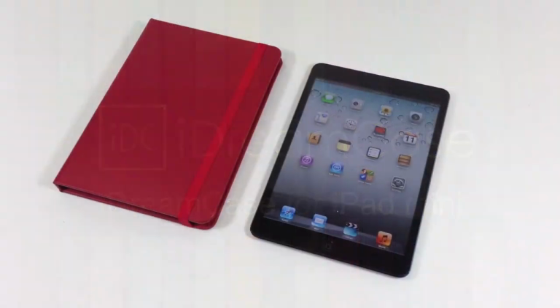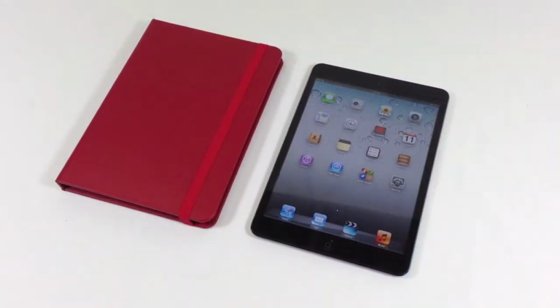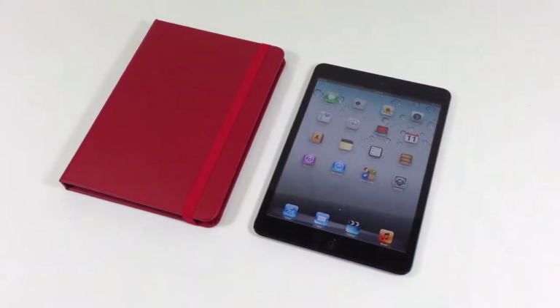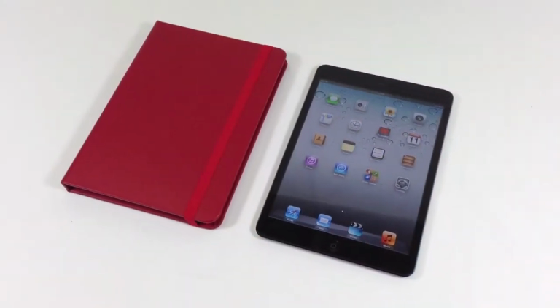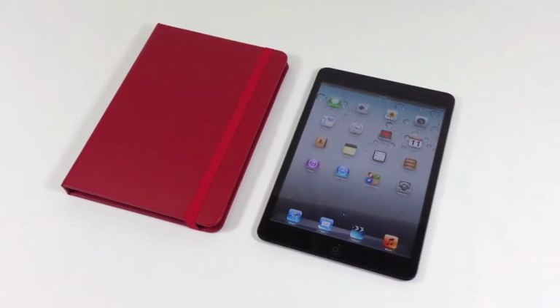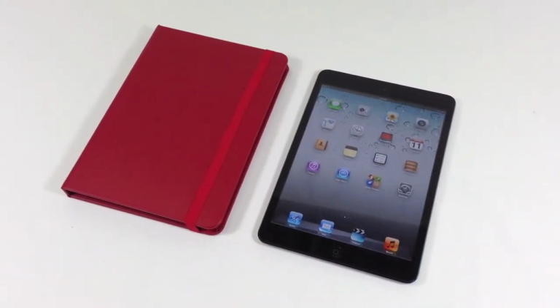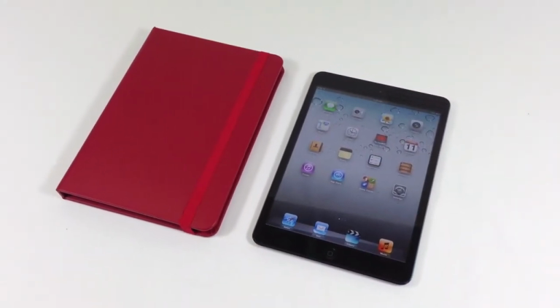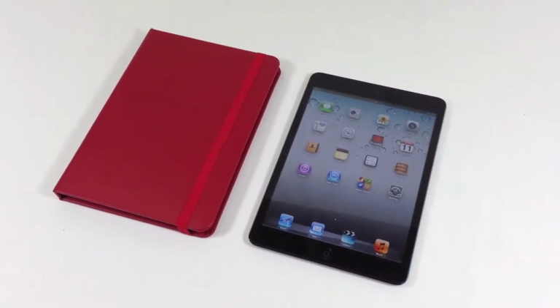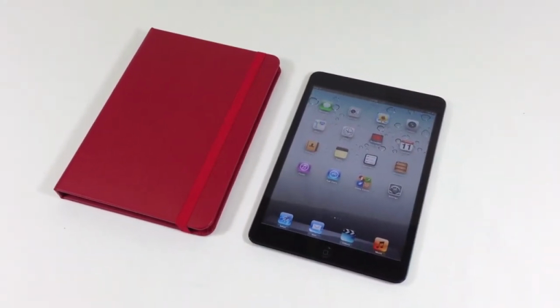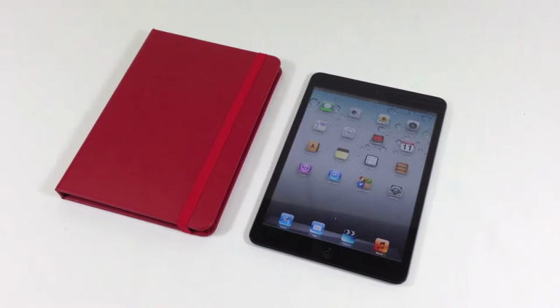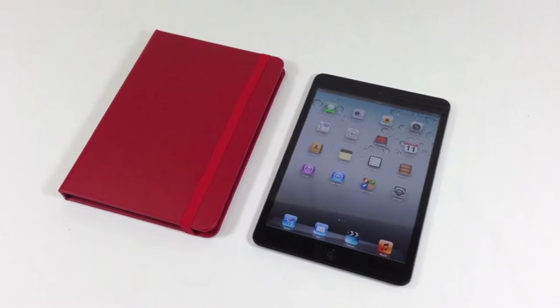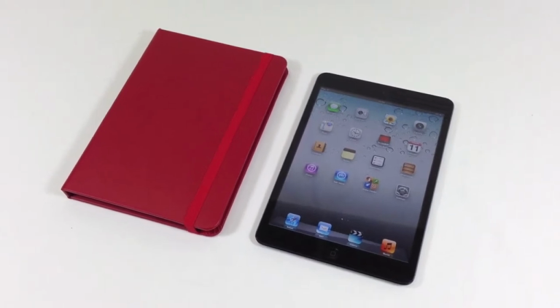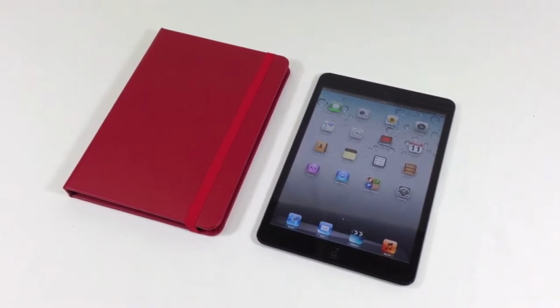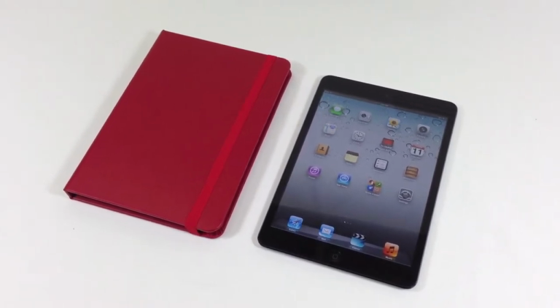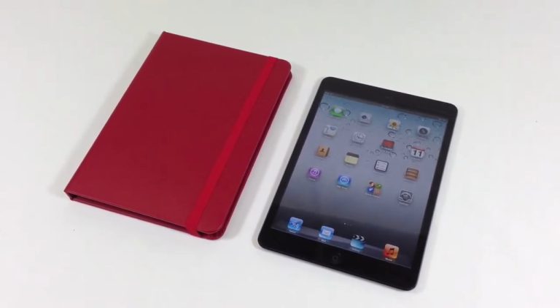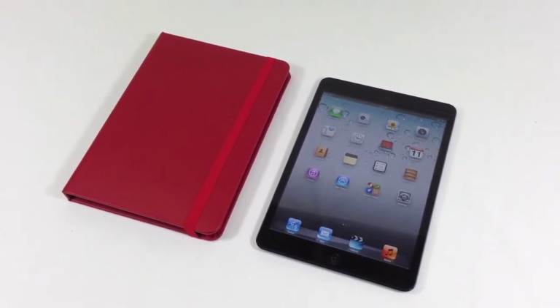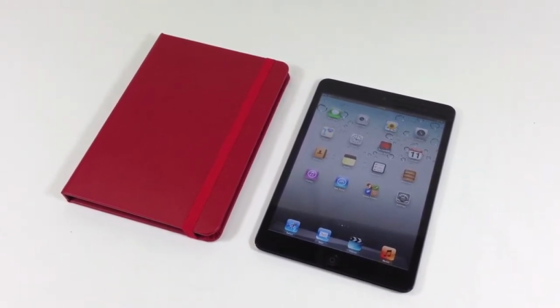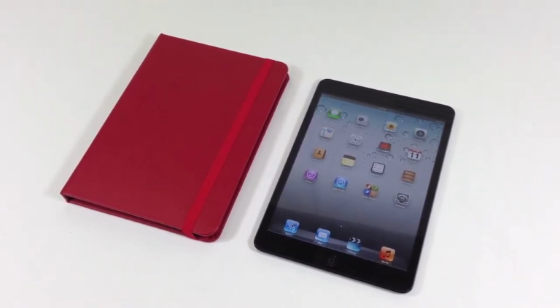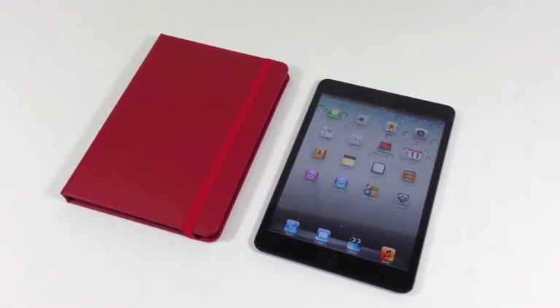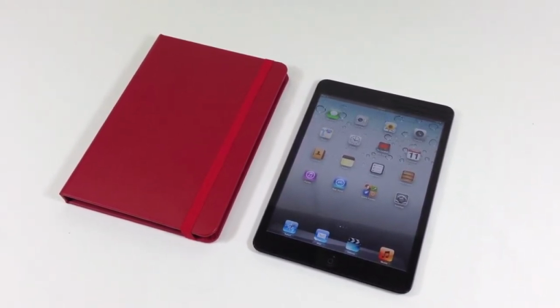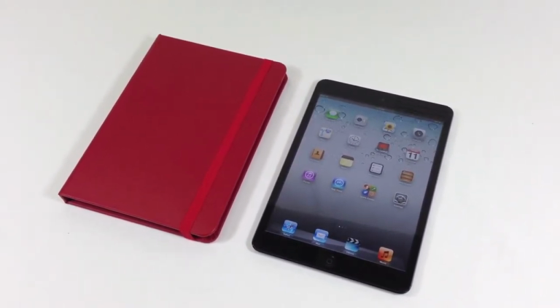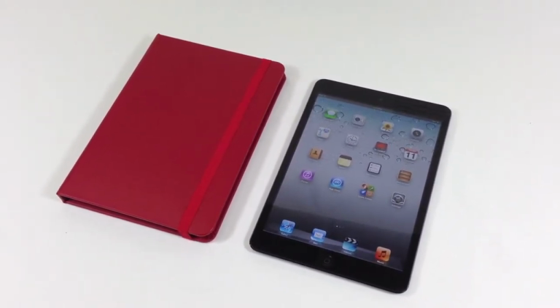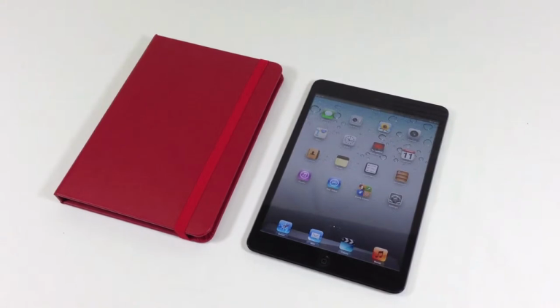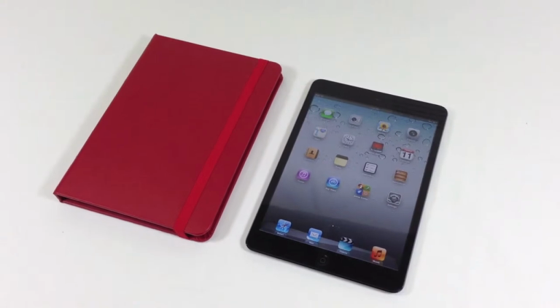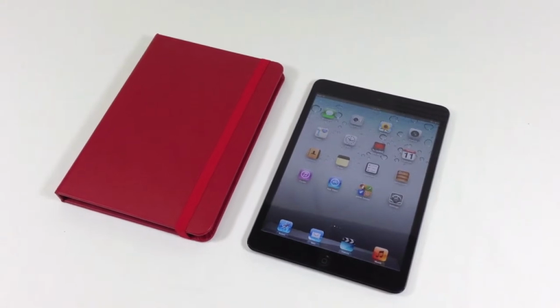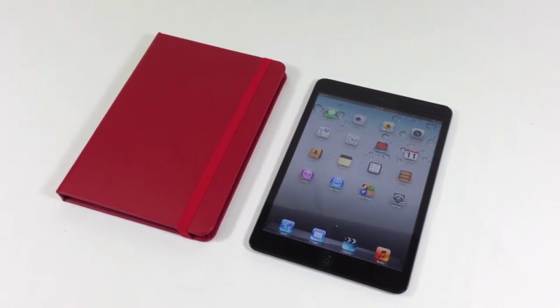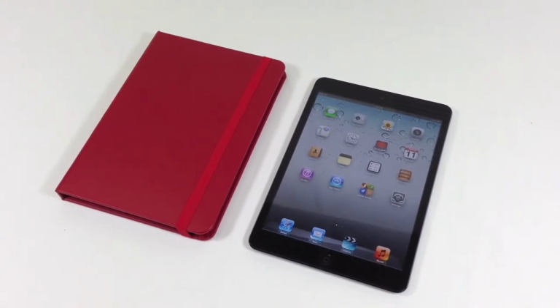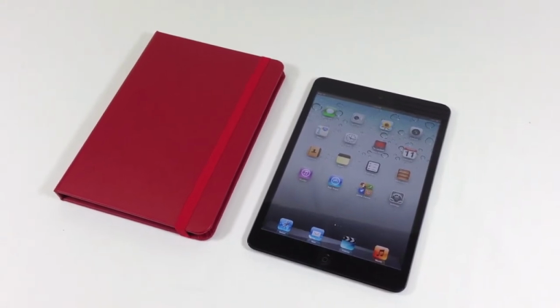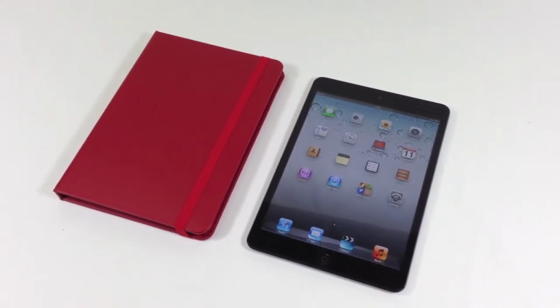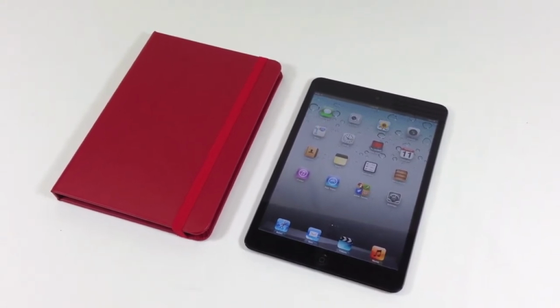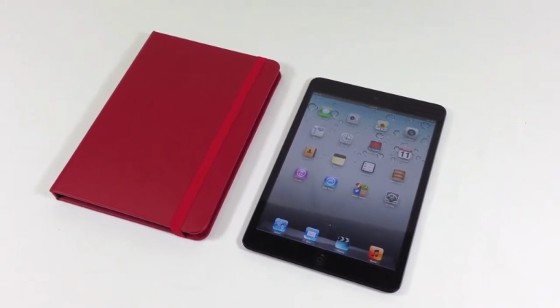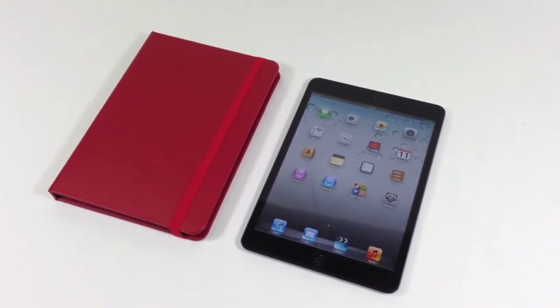This is the iPad mini case by iDream Case. The case is made with beautiful fabric imported from Italy, which feels nothing like you have ever touched. This fabric will not stain and colors will not fade even after years of exposure.